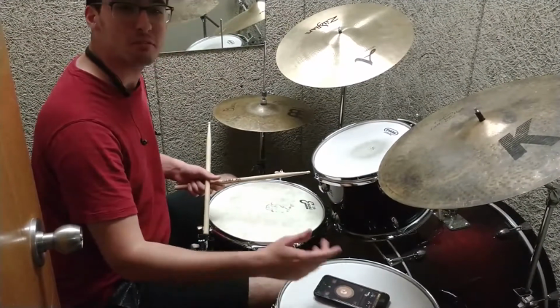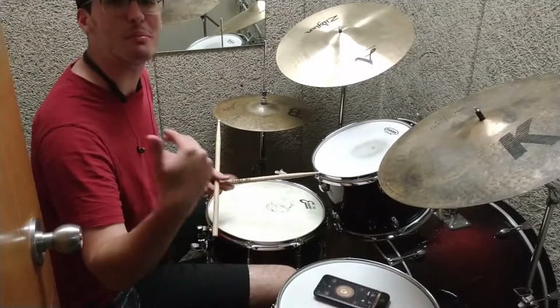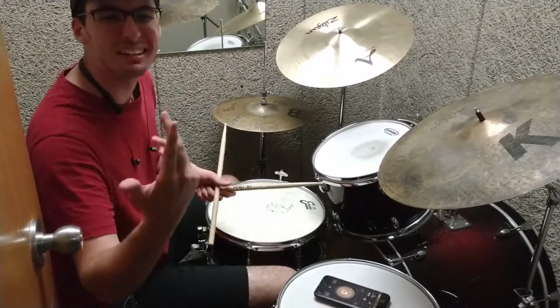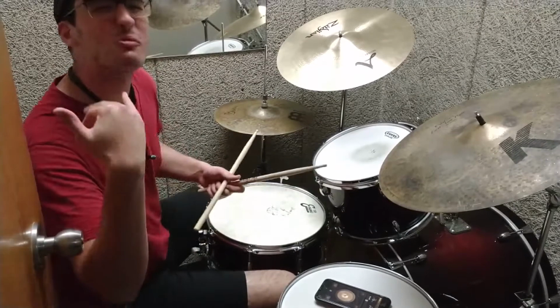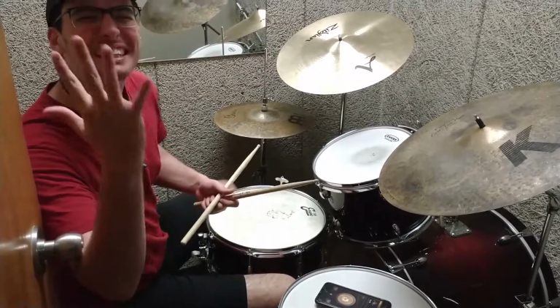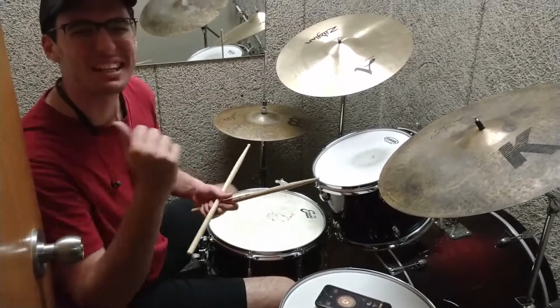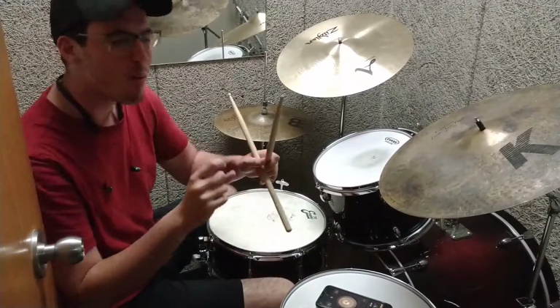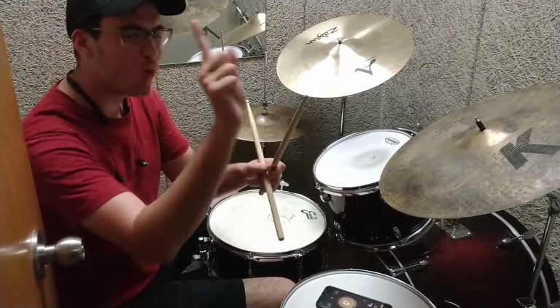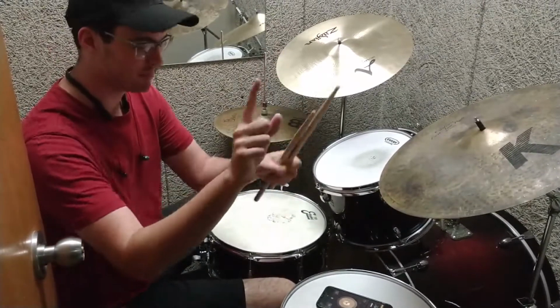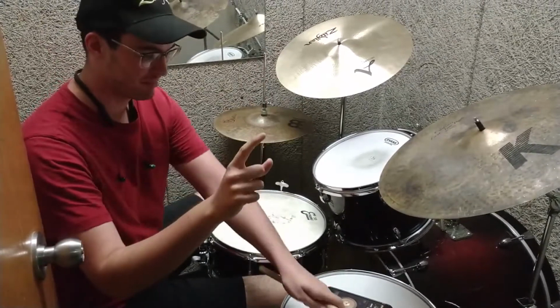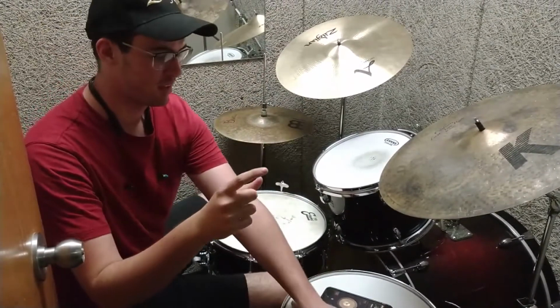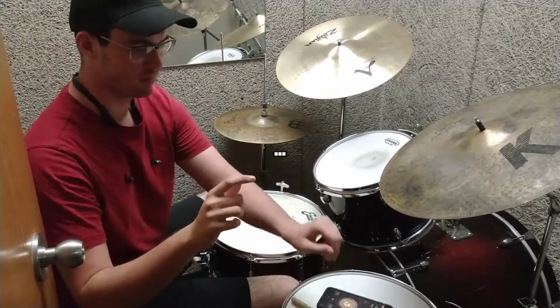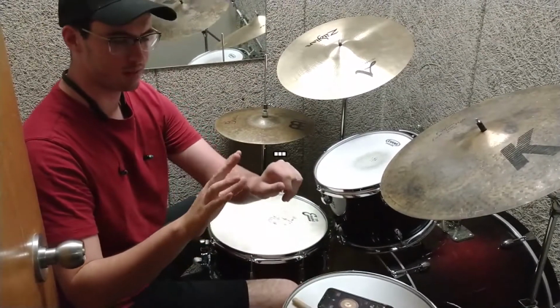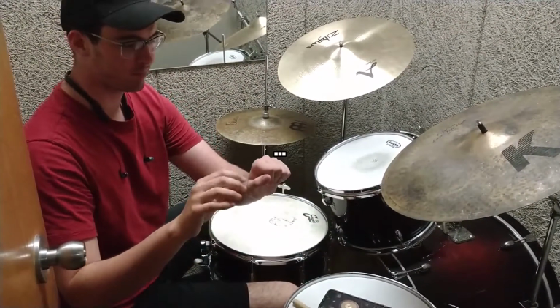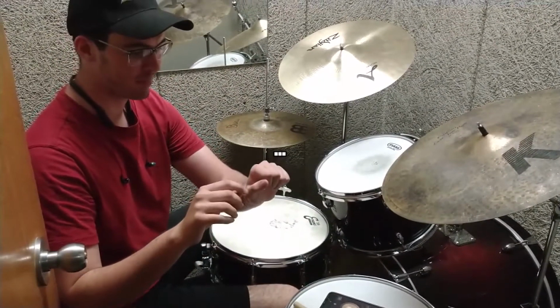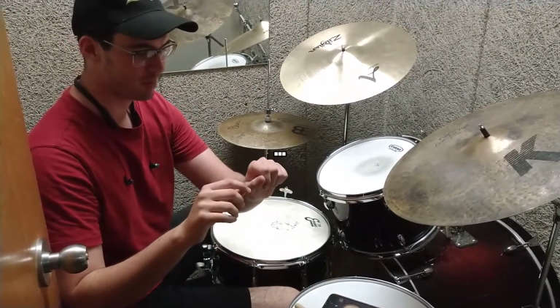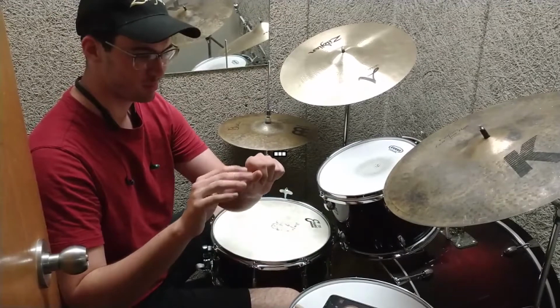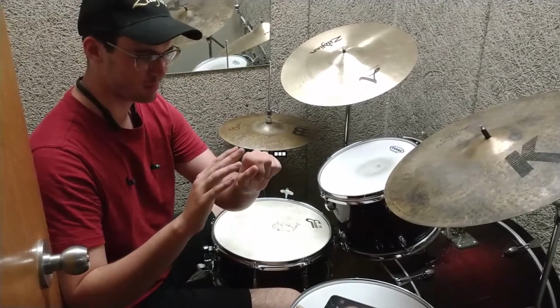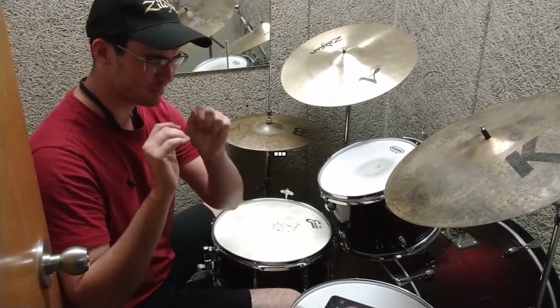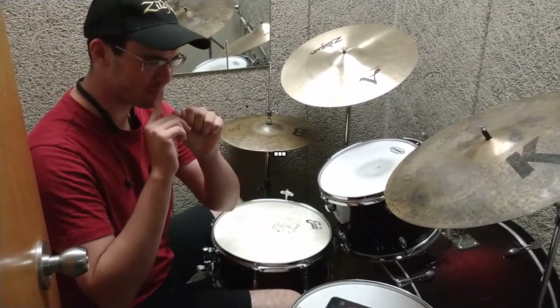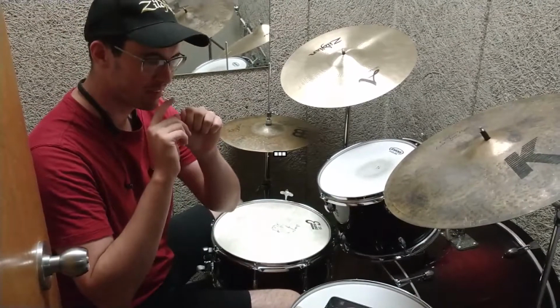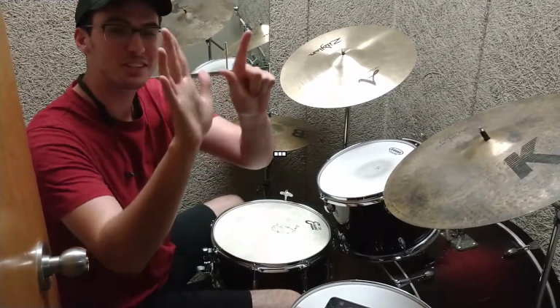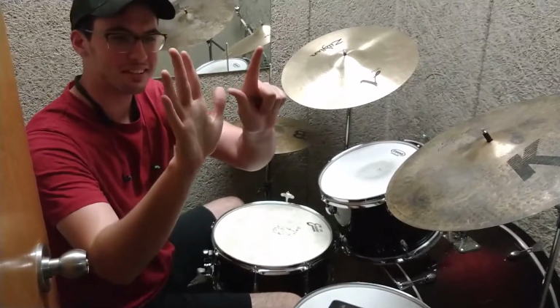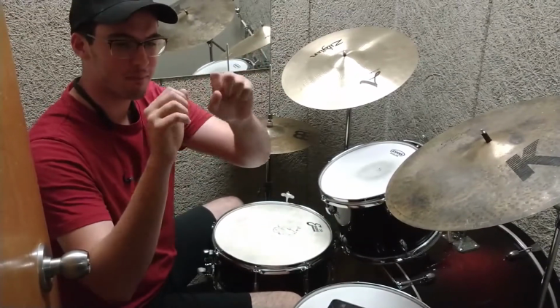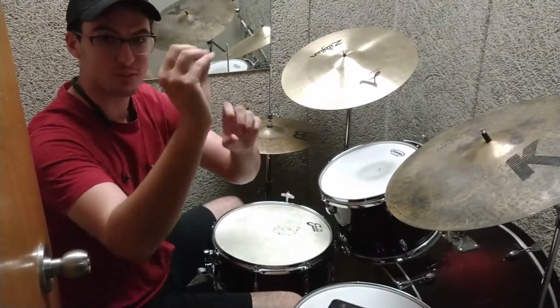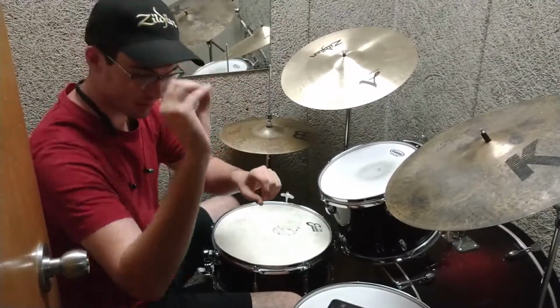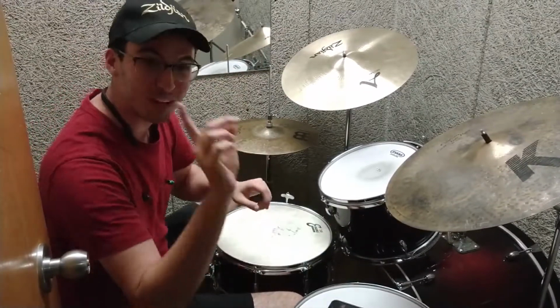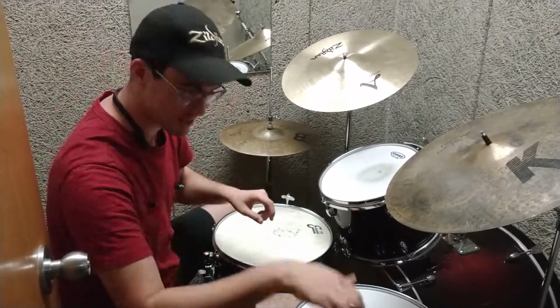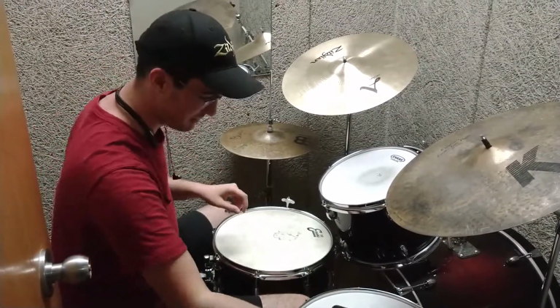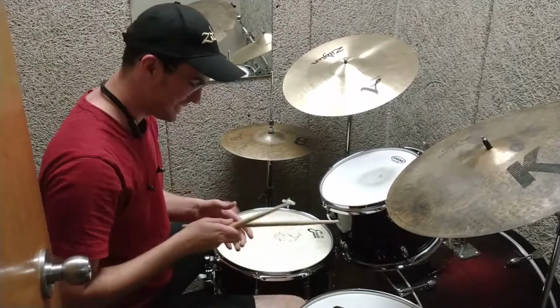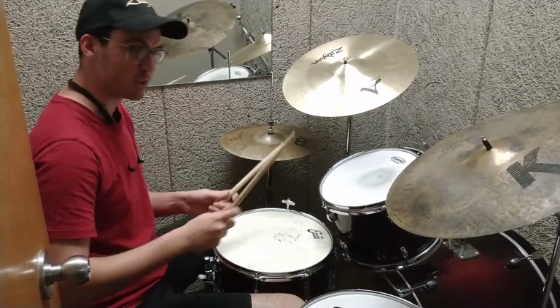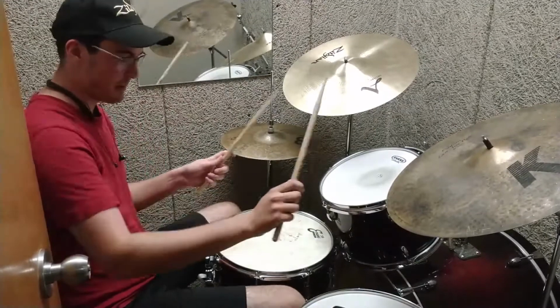Let's bump it up into the band — 170. Let's try it.